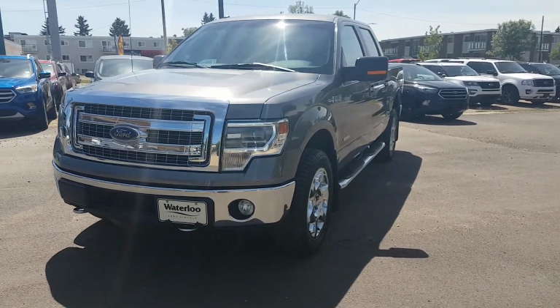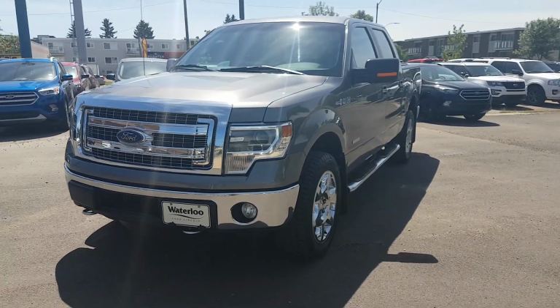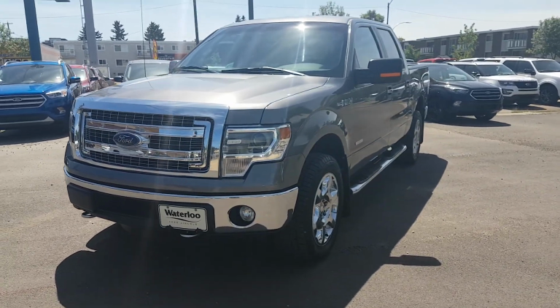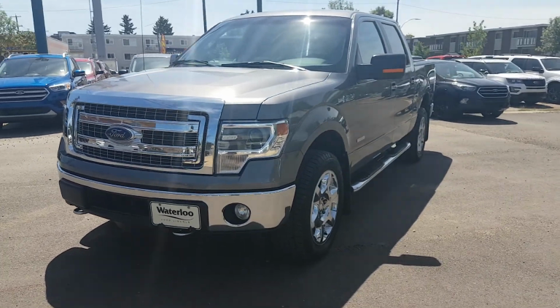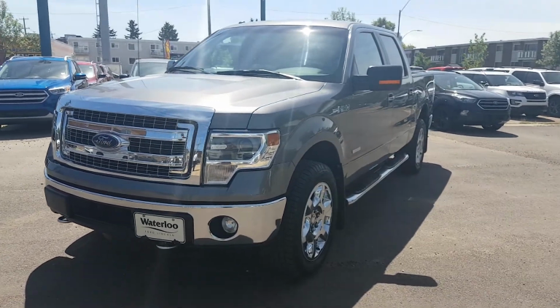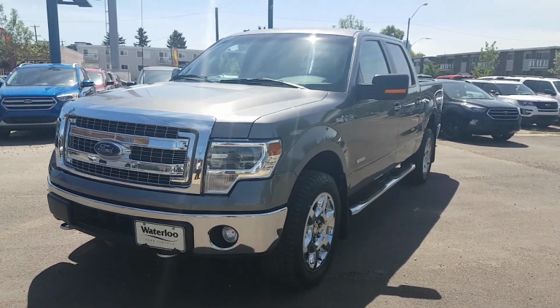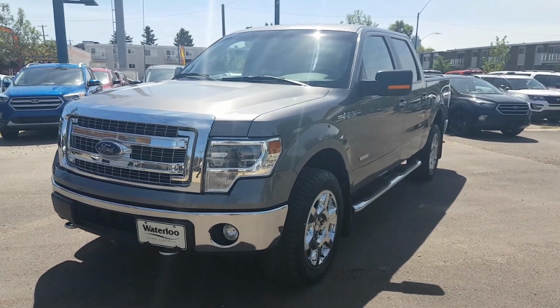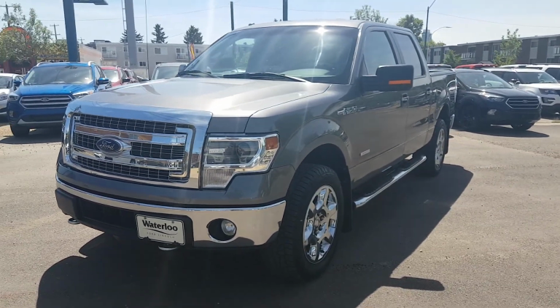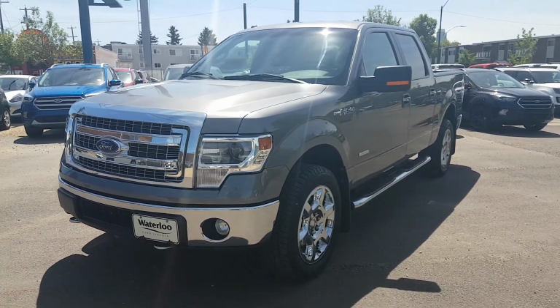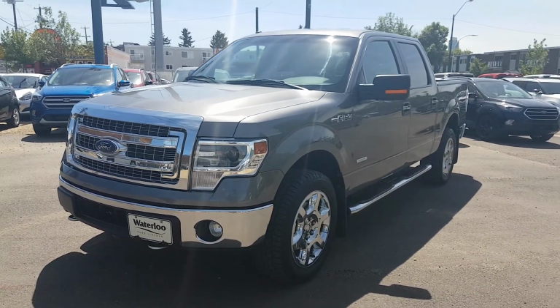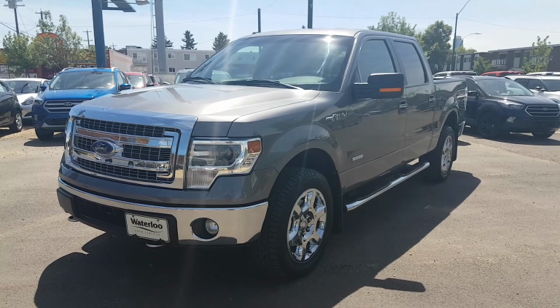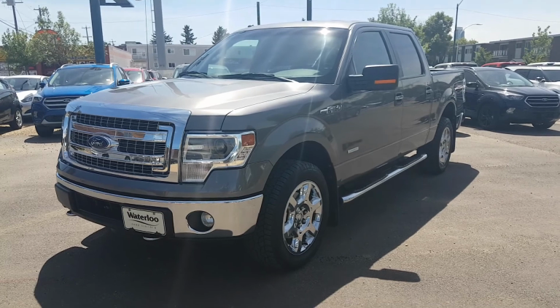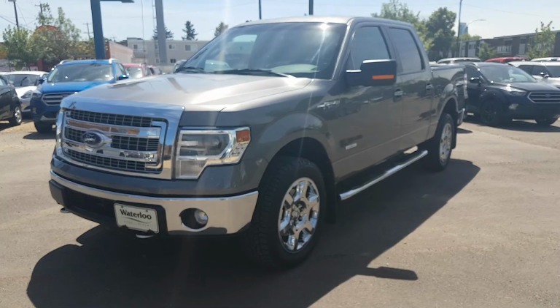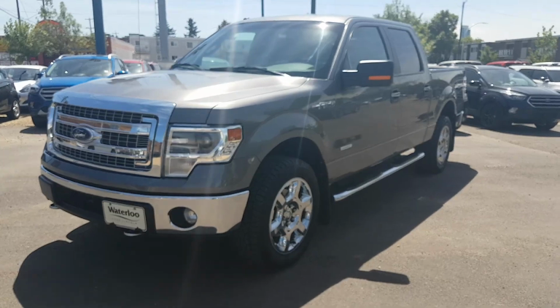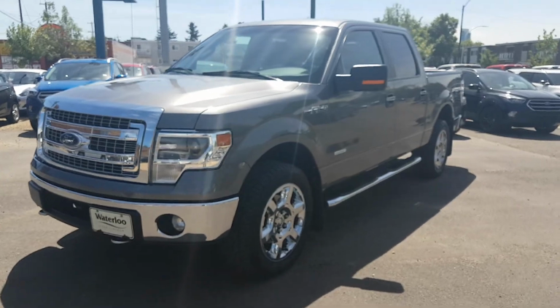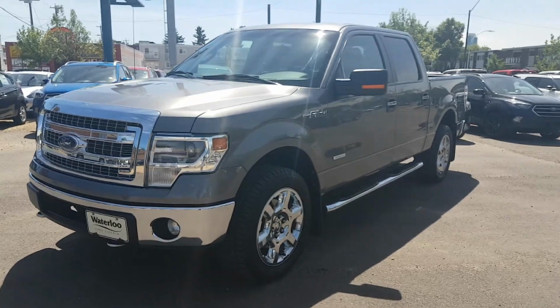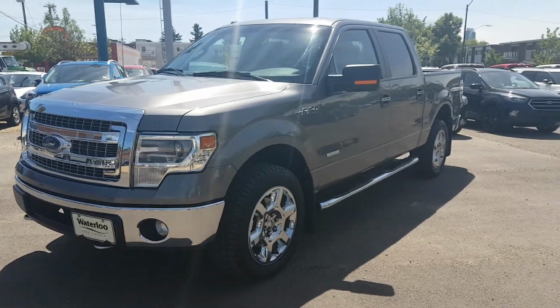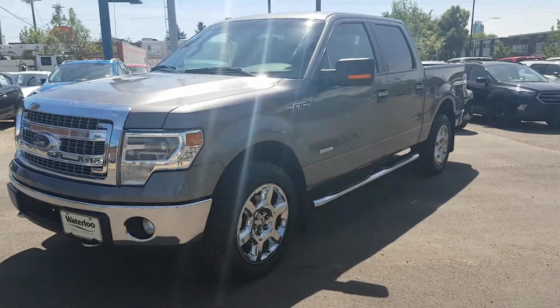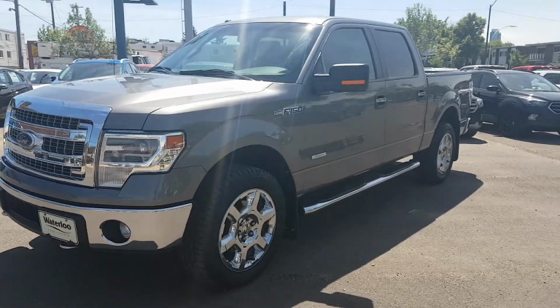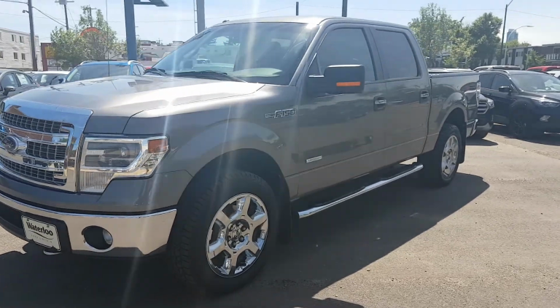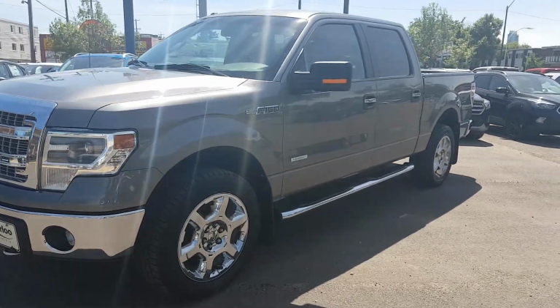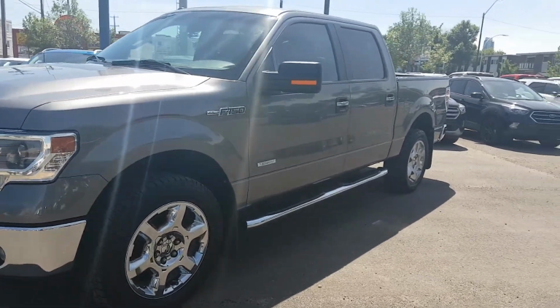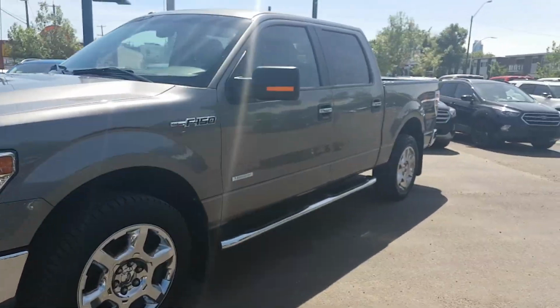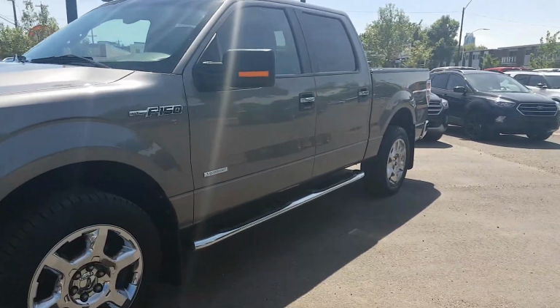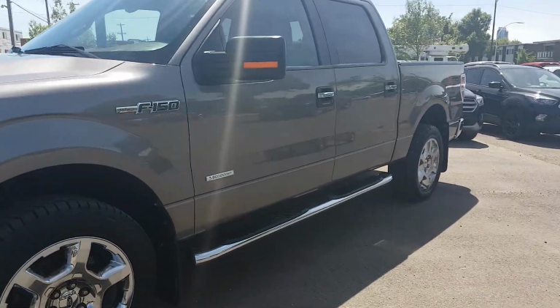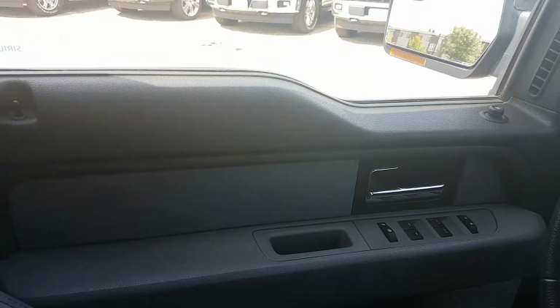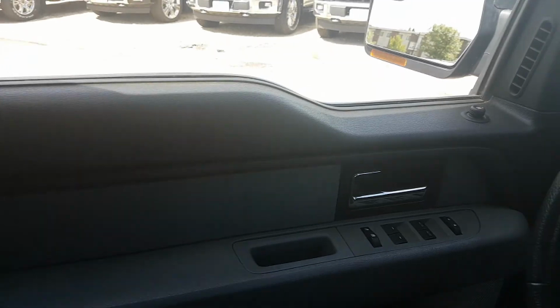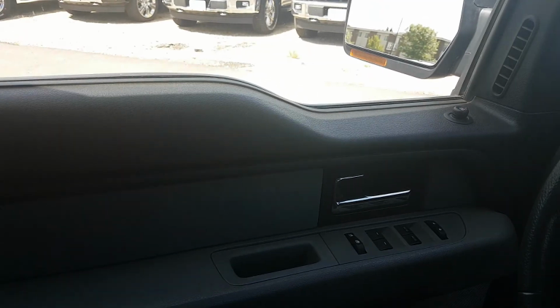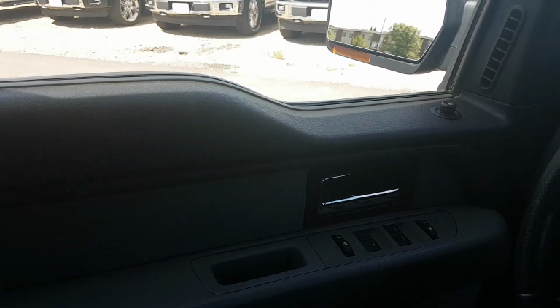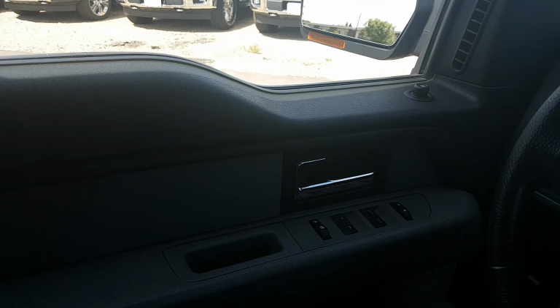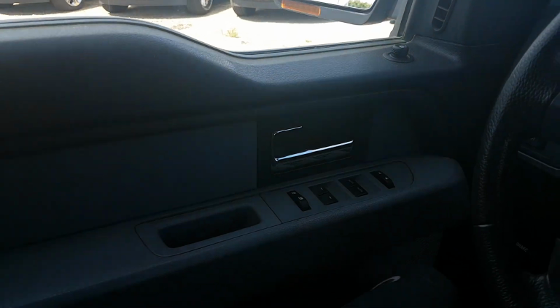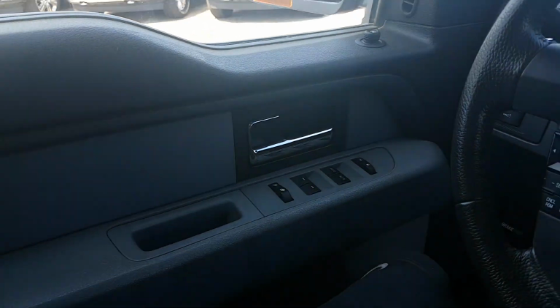This vehicle is available at 114-20 107th Ave. Let's go check out the interior. Here we are on the interior of the vehicle.